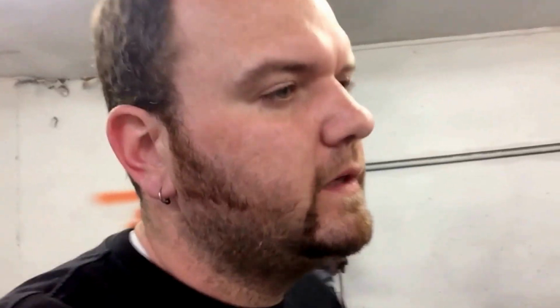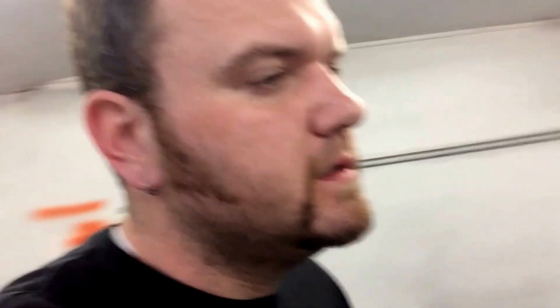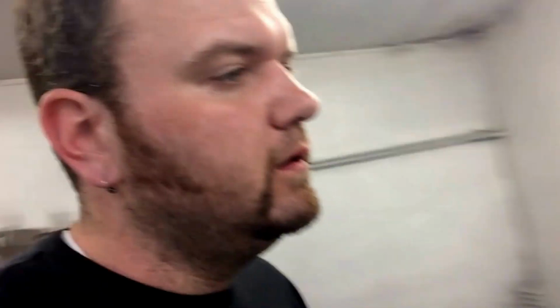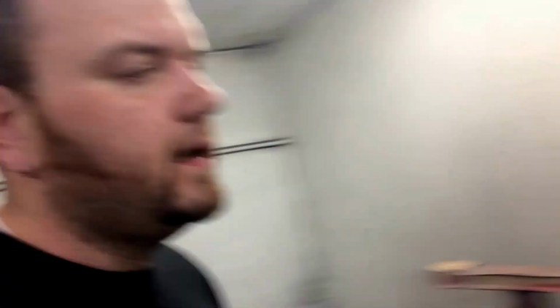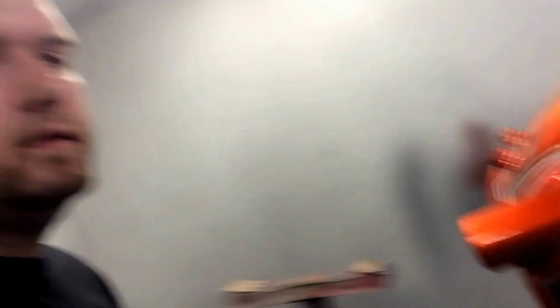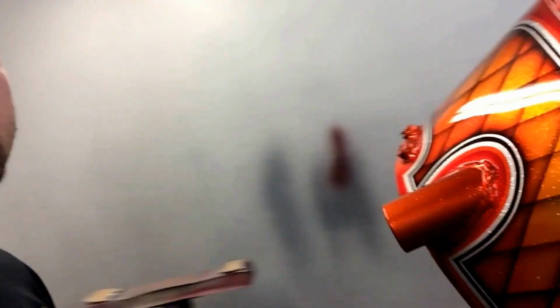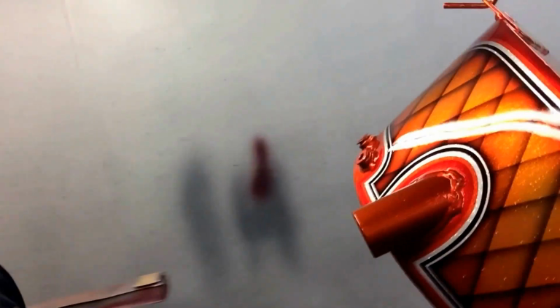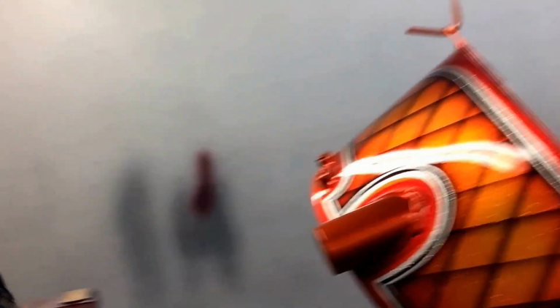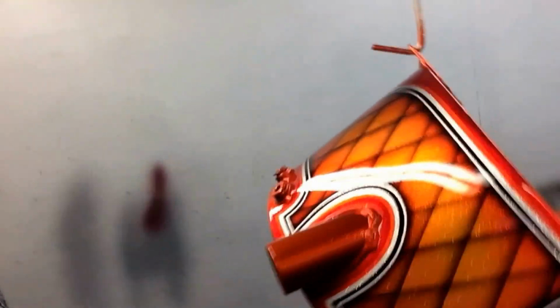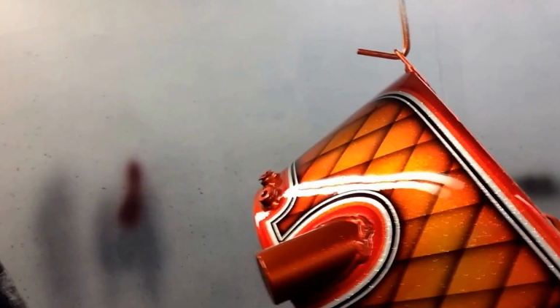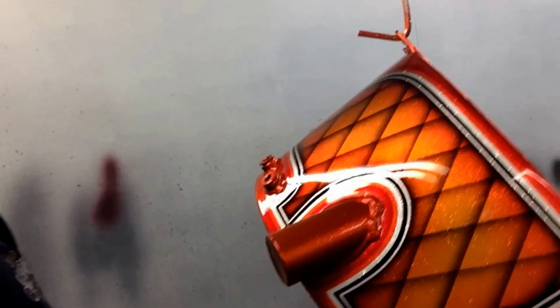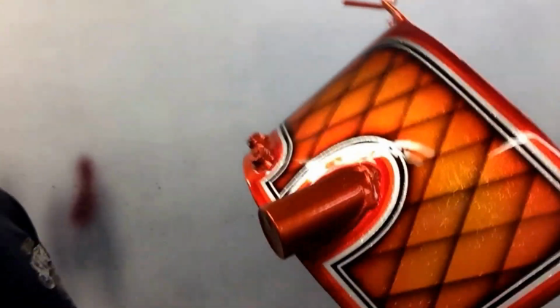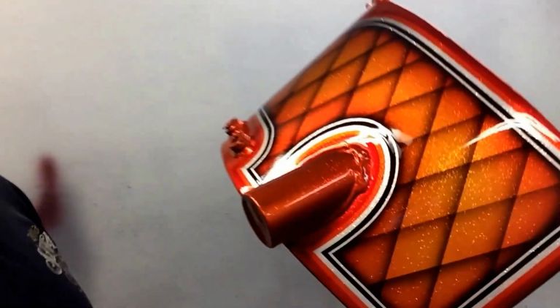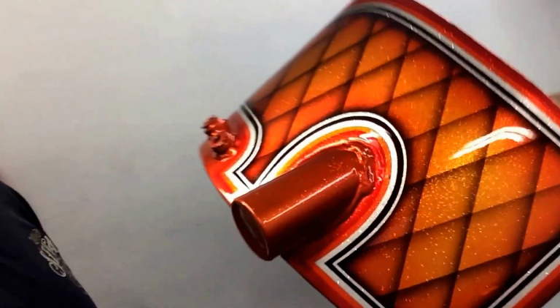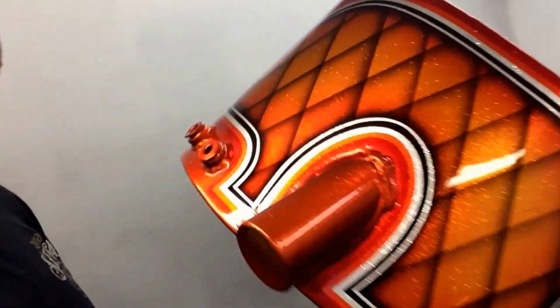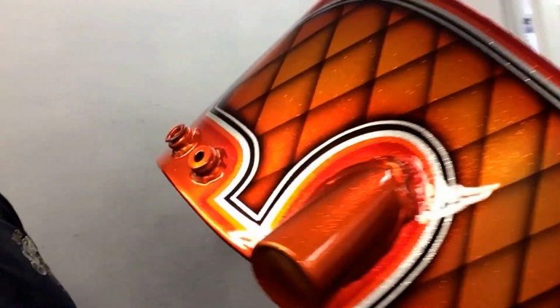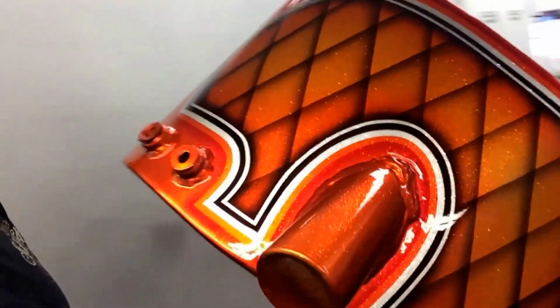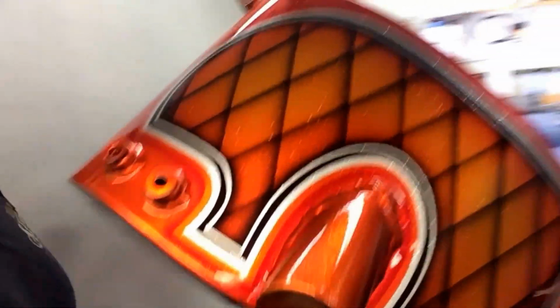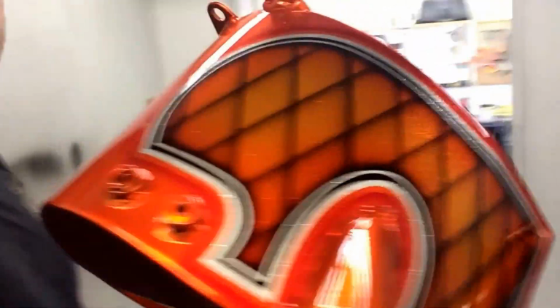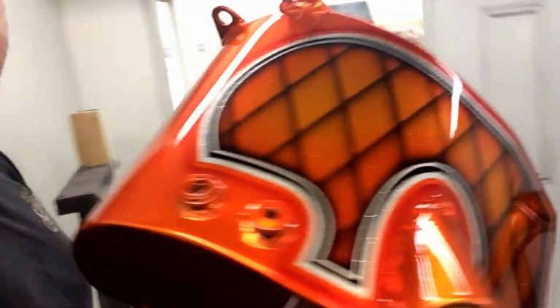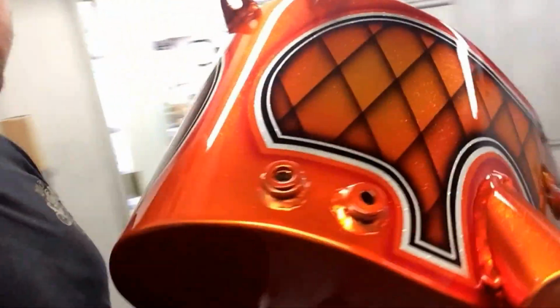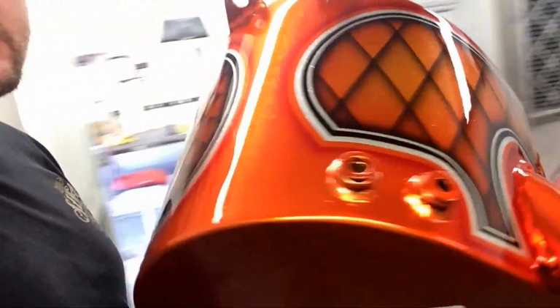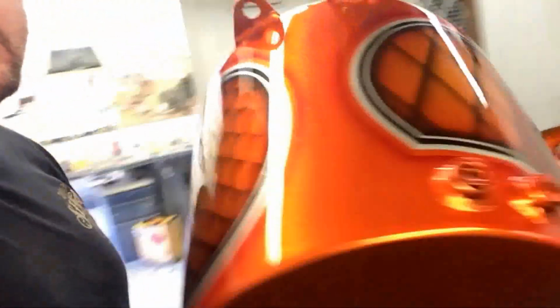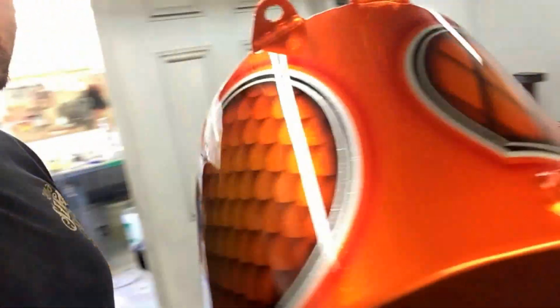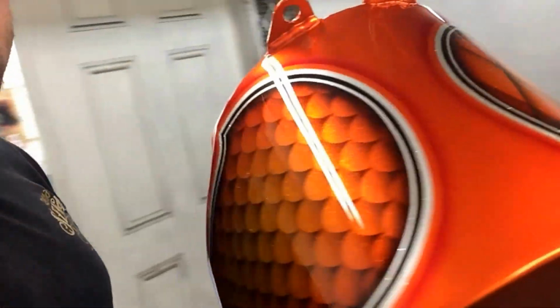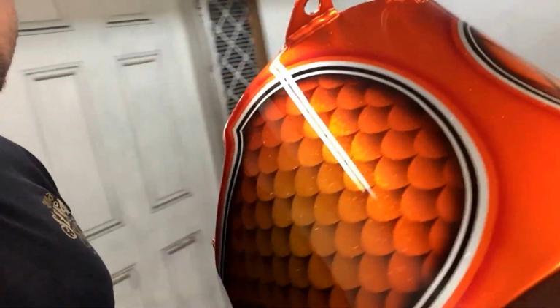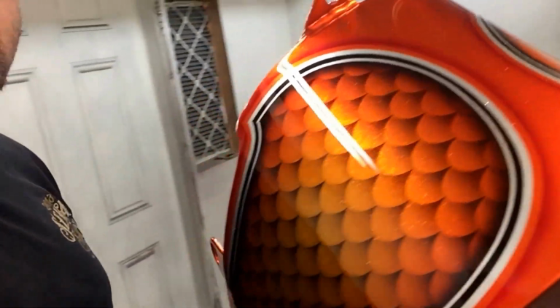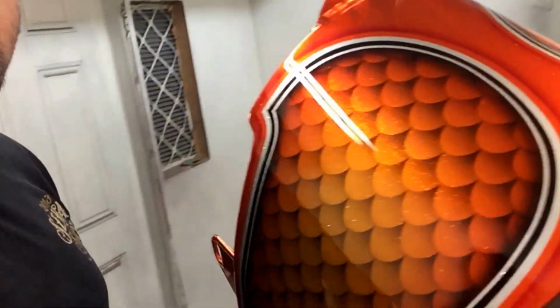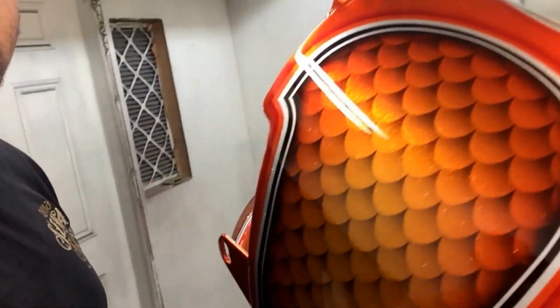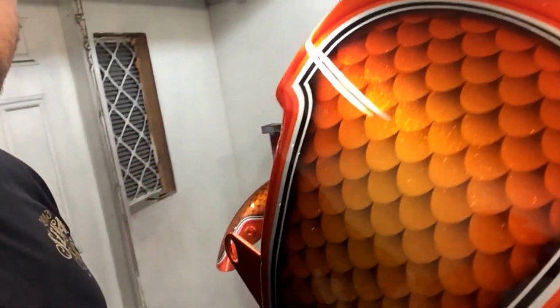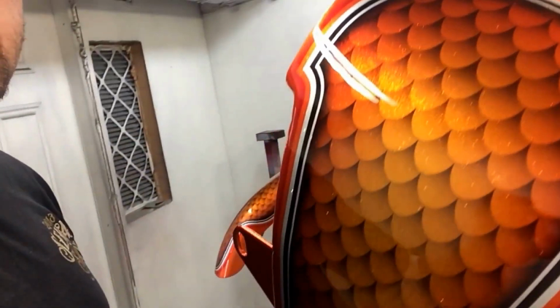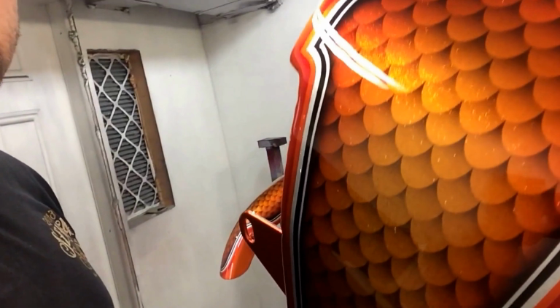Here's the oil bag. One side we got the diamond tuck, and on the other side all the fish scales.